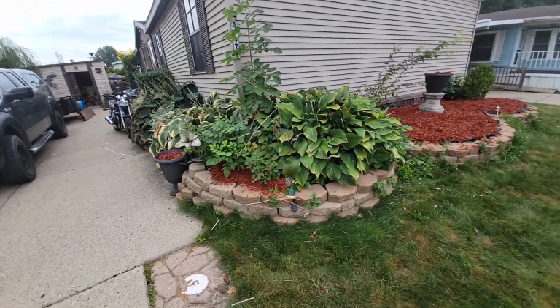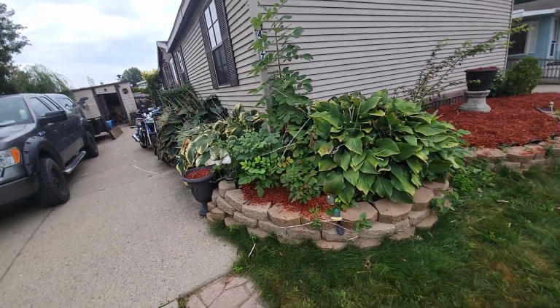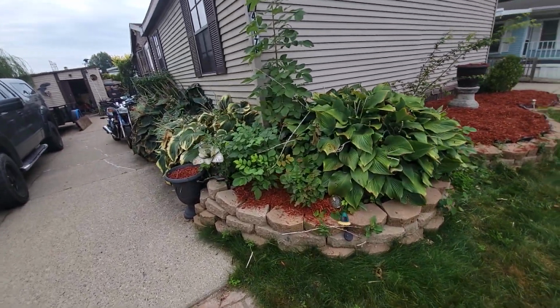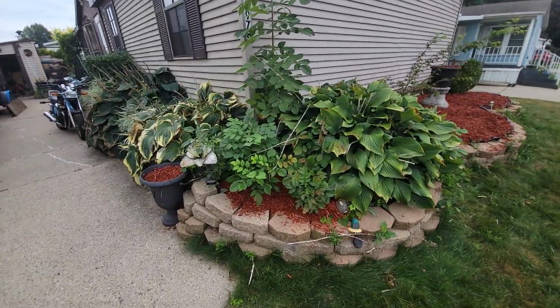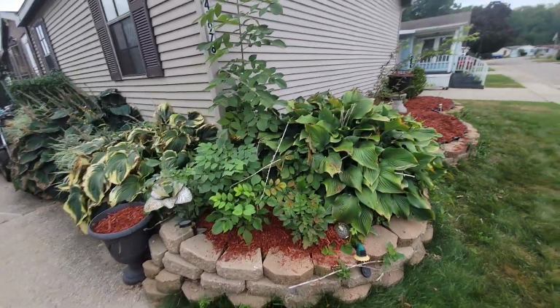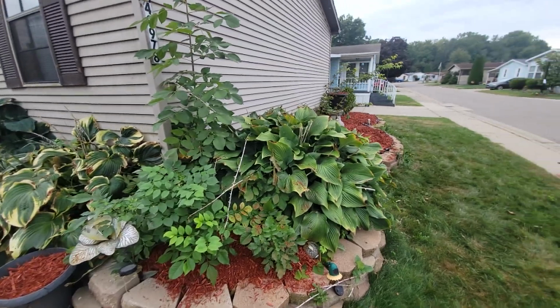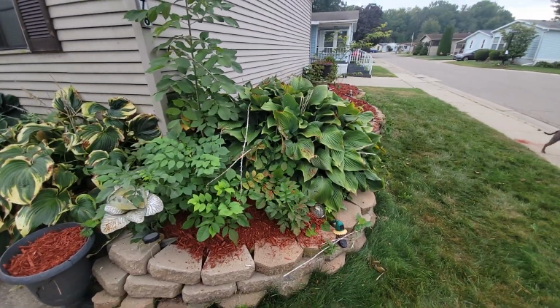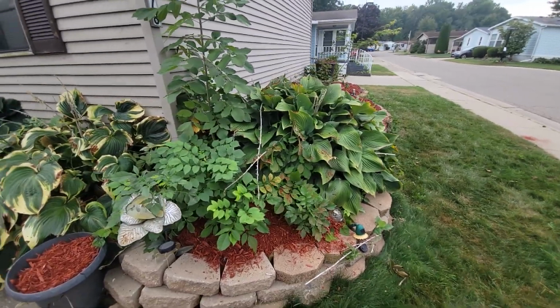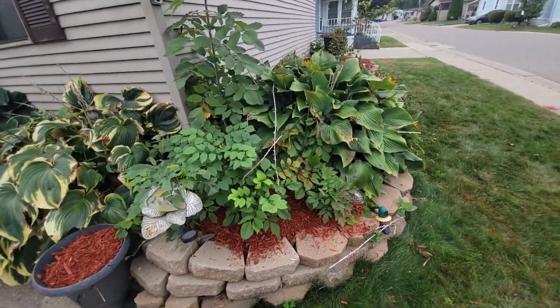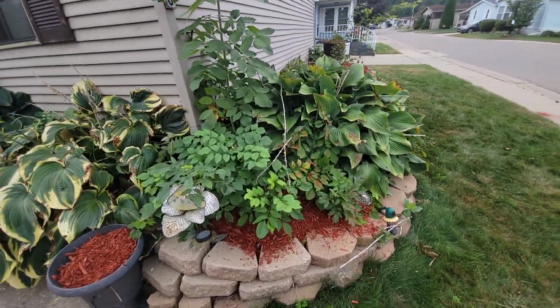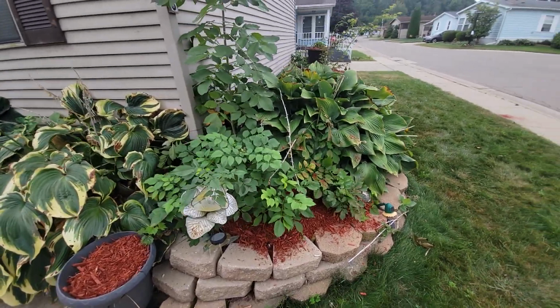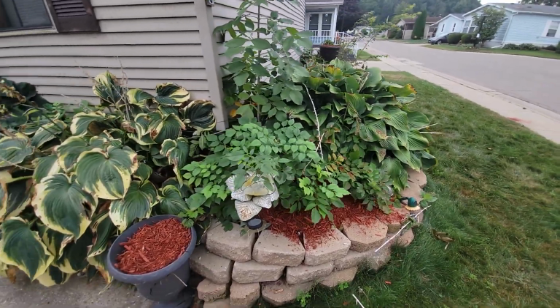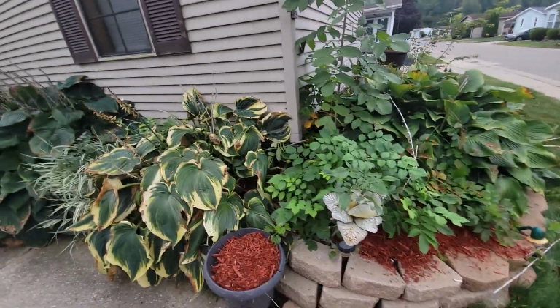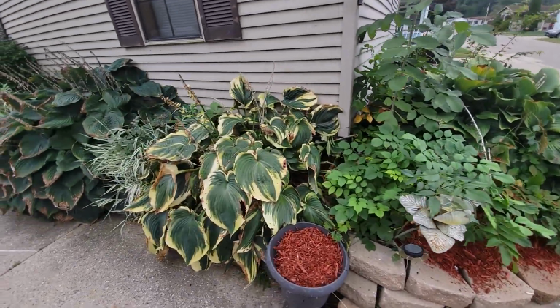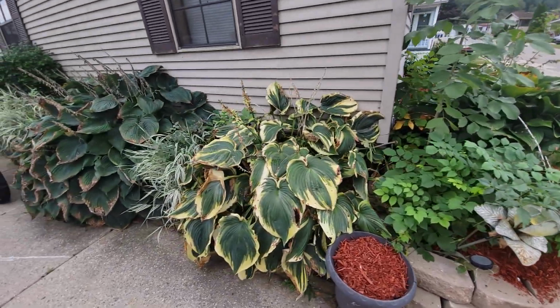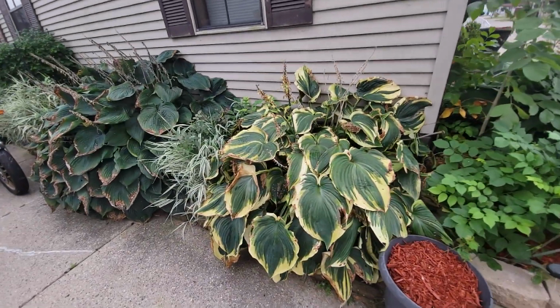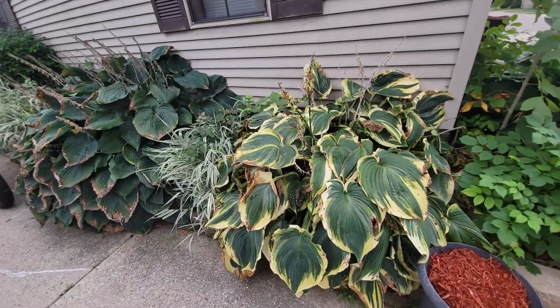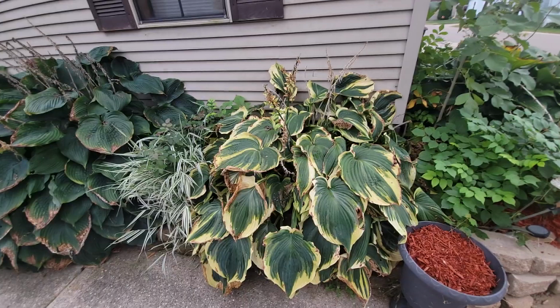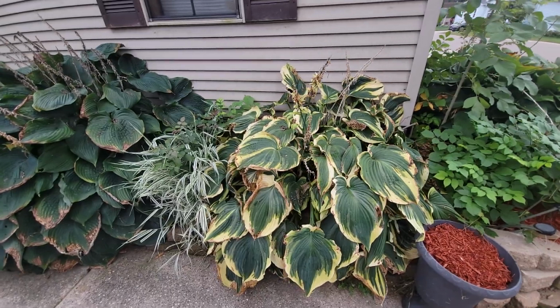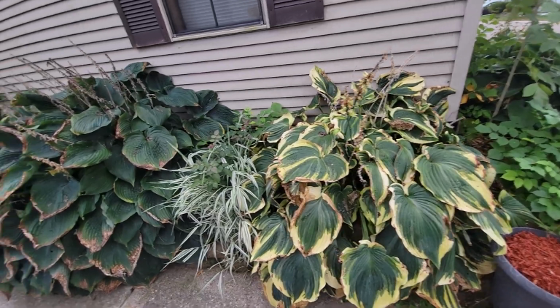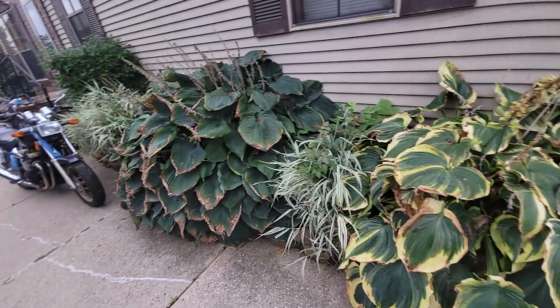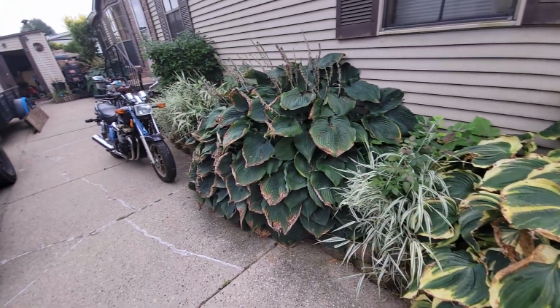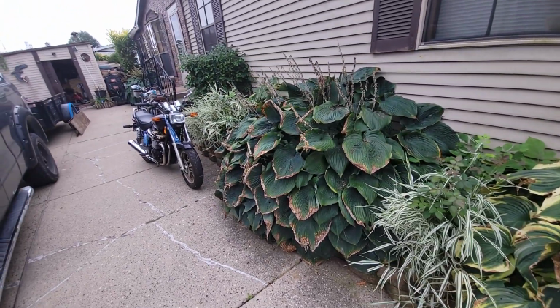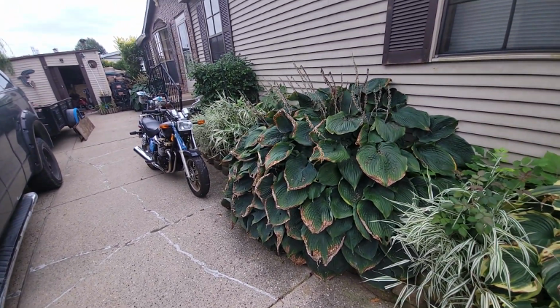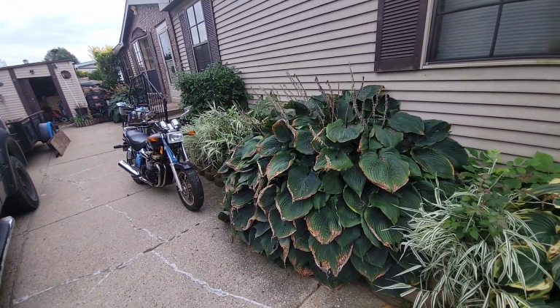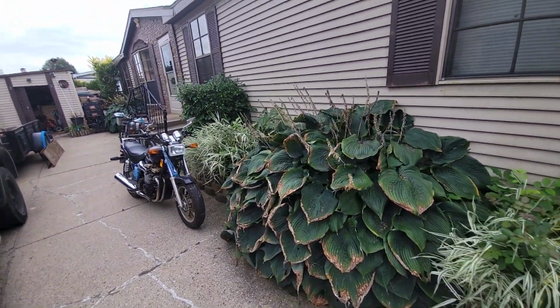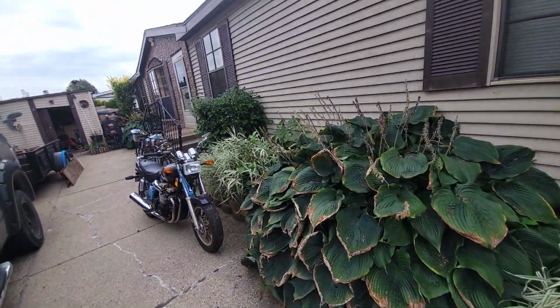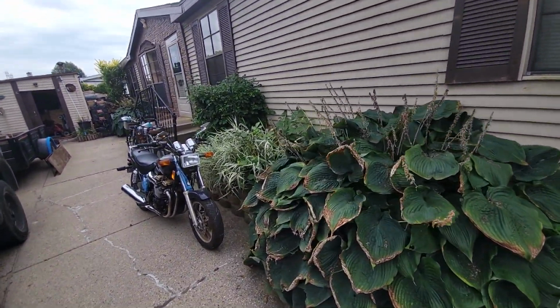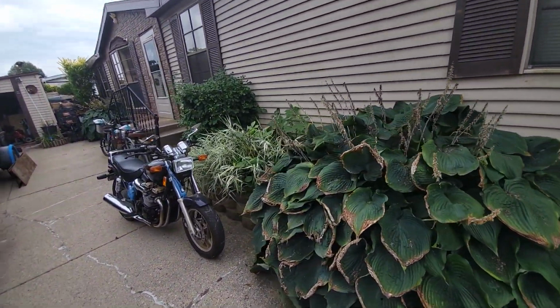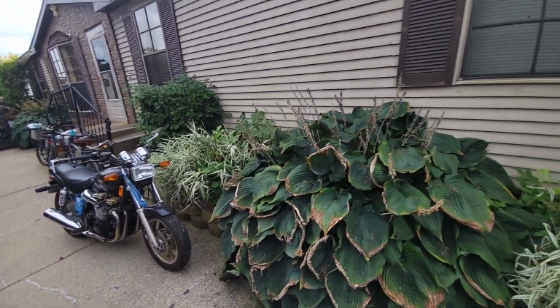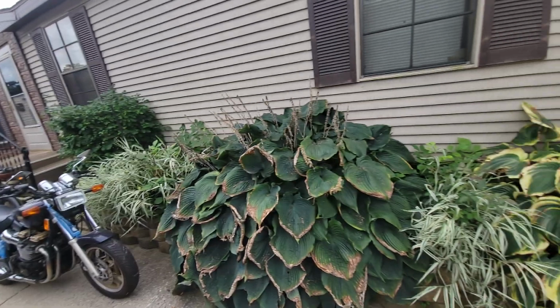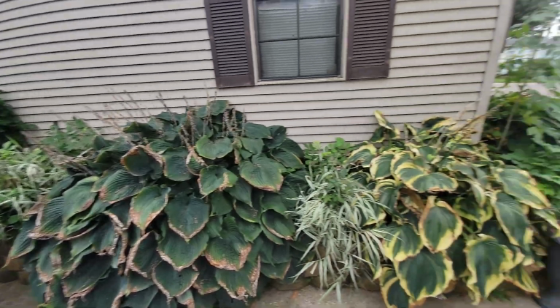I'm tired. Those are going to die back — I'm going to have to cut all that out of there and put mulch down. These are going to die back too. I'm going to have to clean that up and put mulch down. That will be another project, maybe next weekend or something.